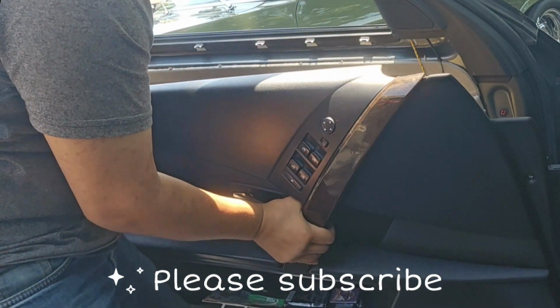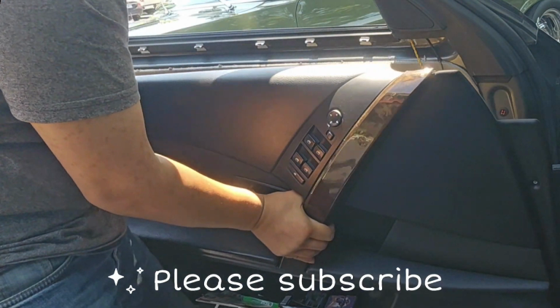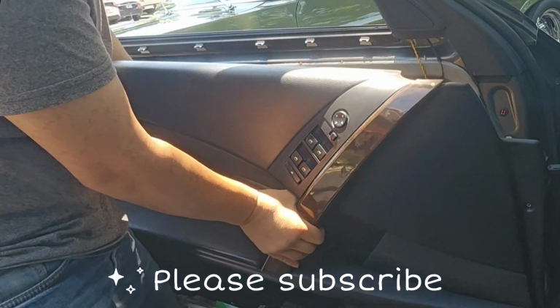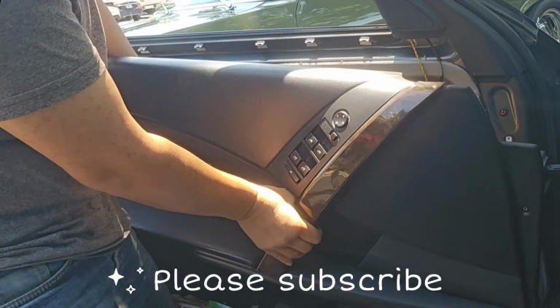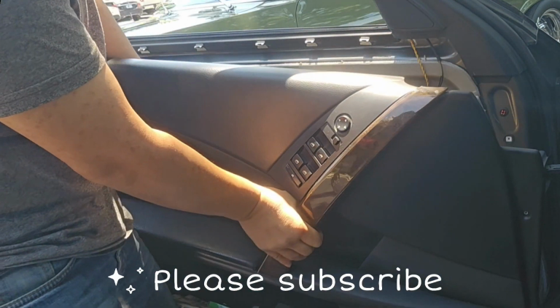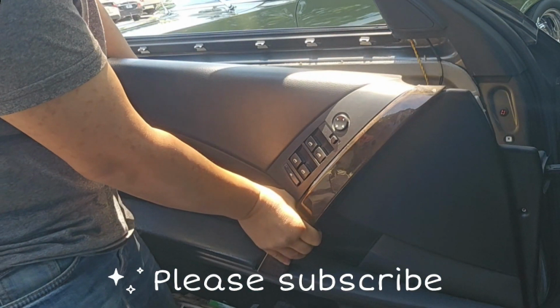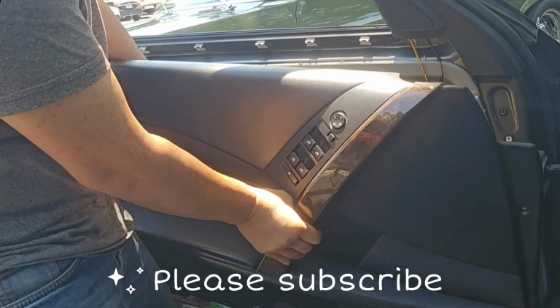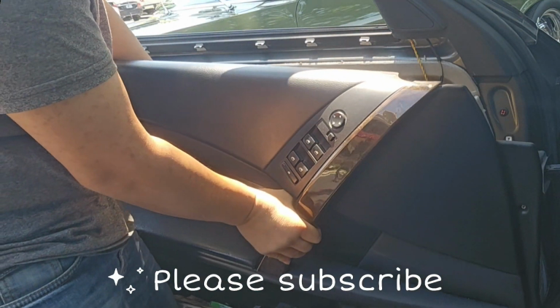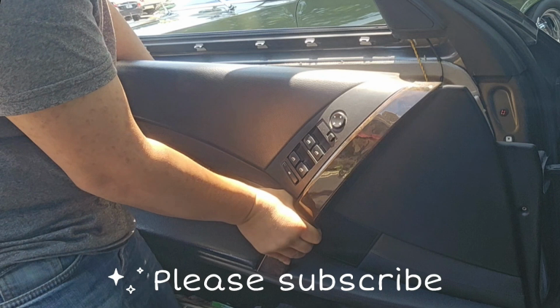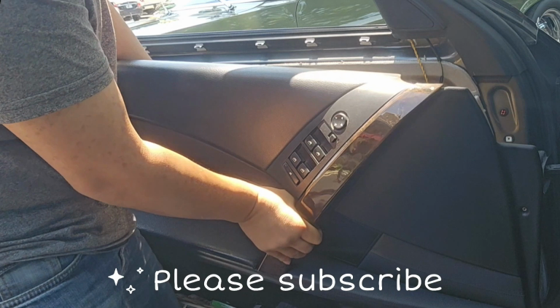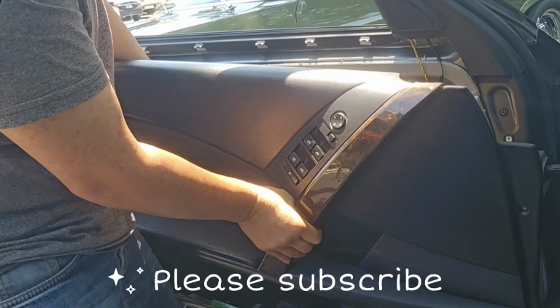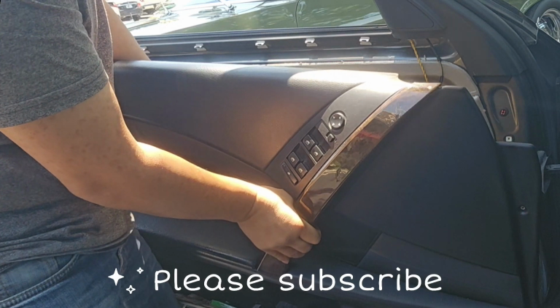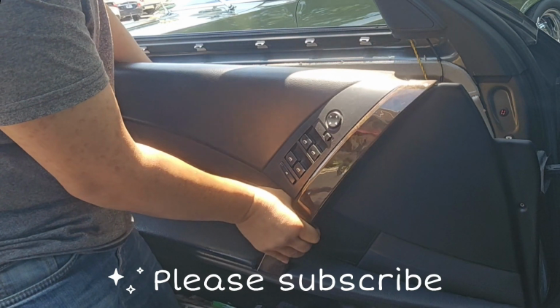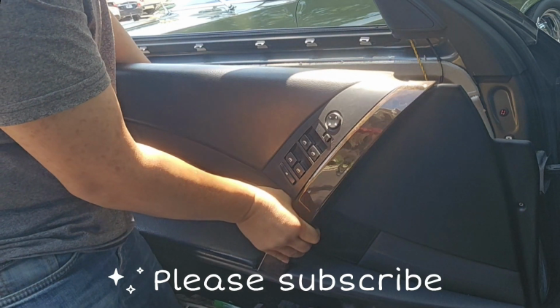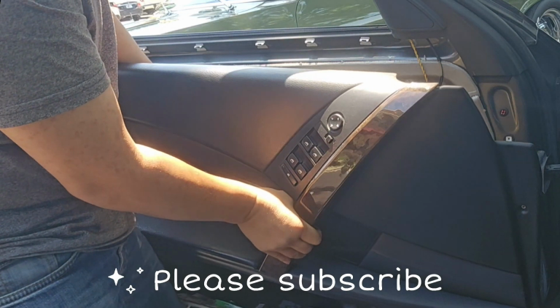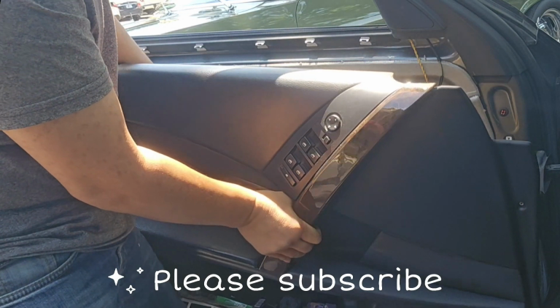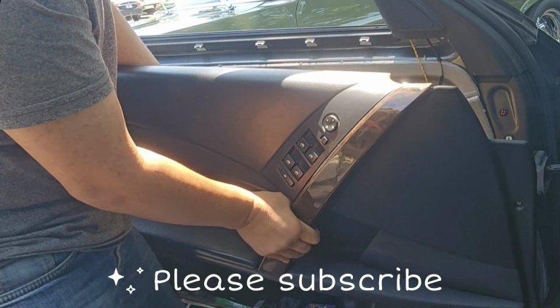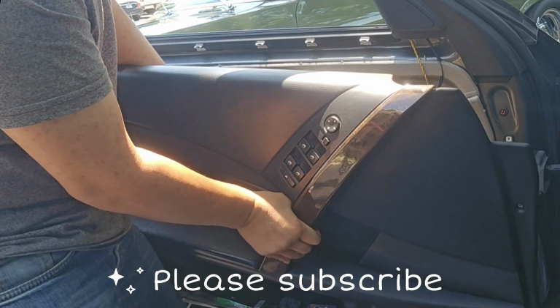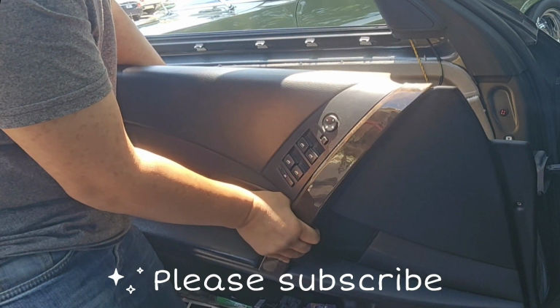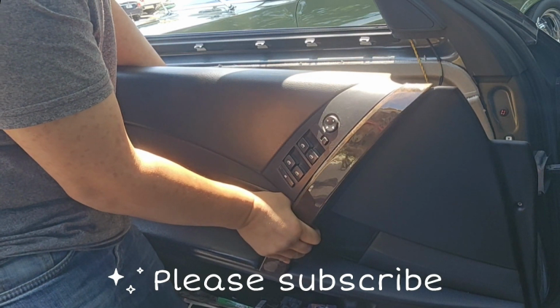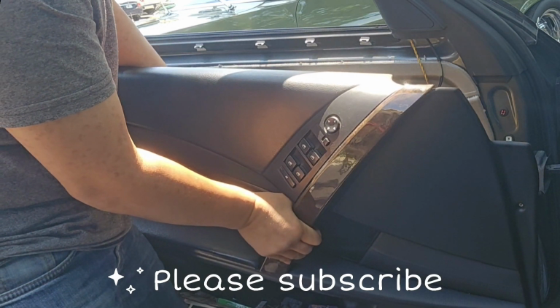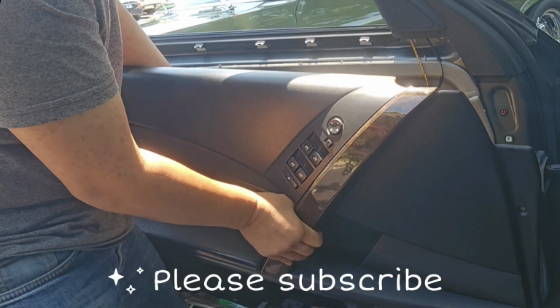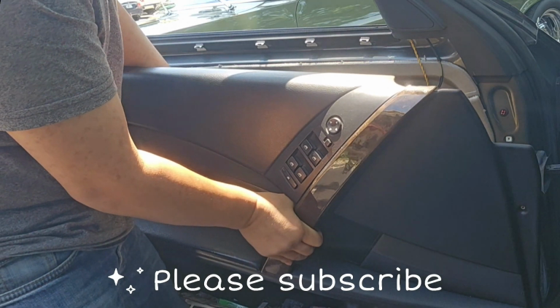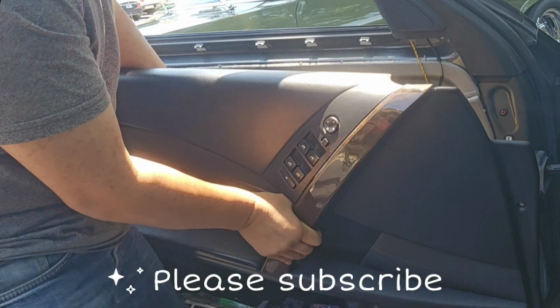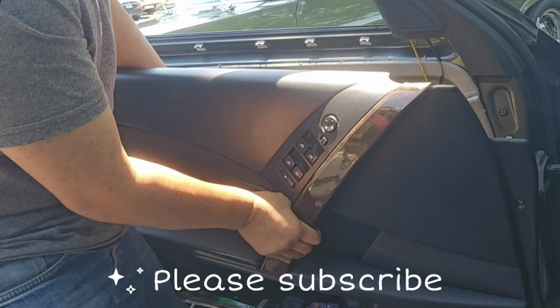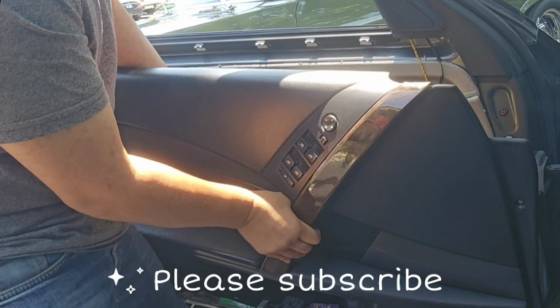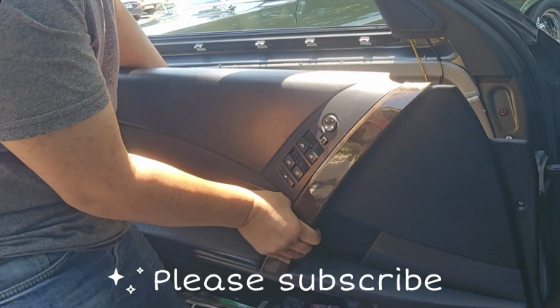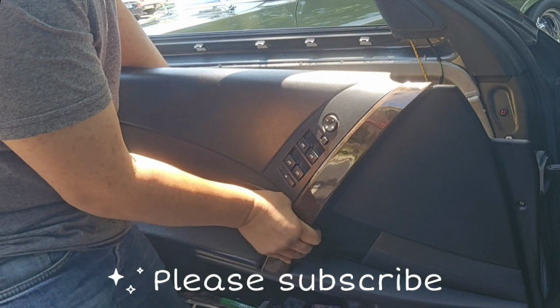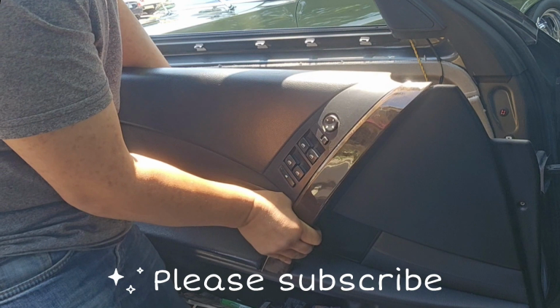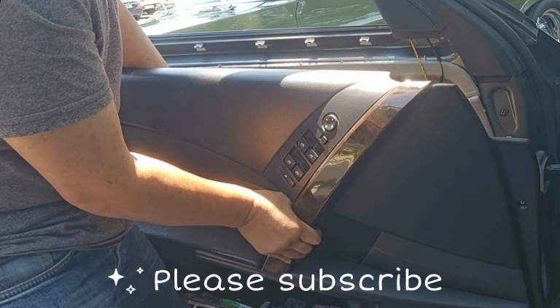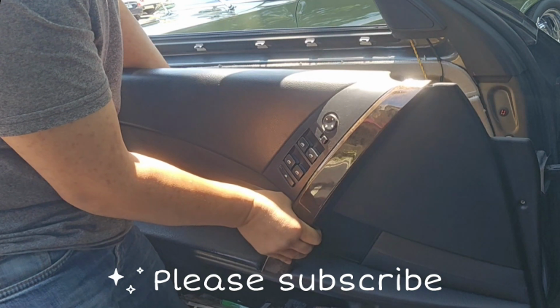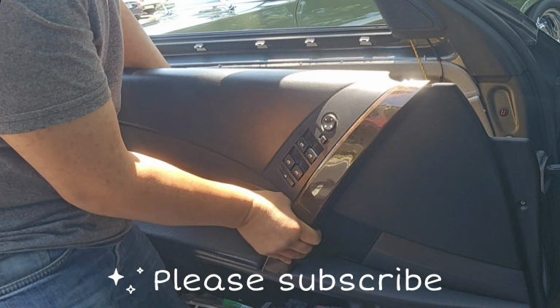And then here's the airbag. But while you unplug the airbag, don't put the ignition on the key, or just disconnect the 12V battery.